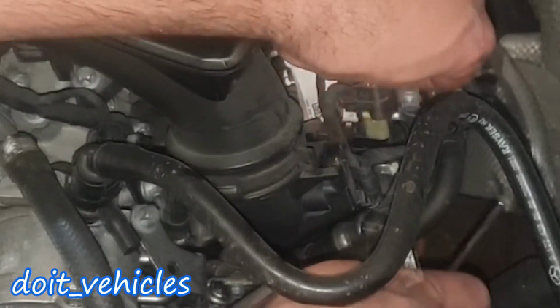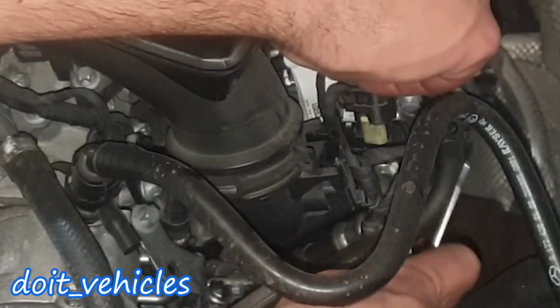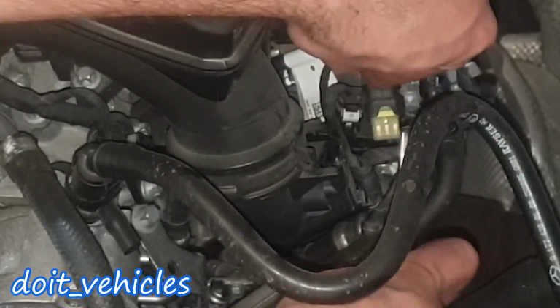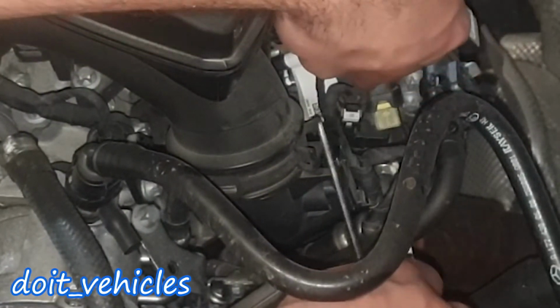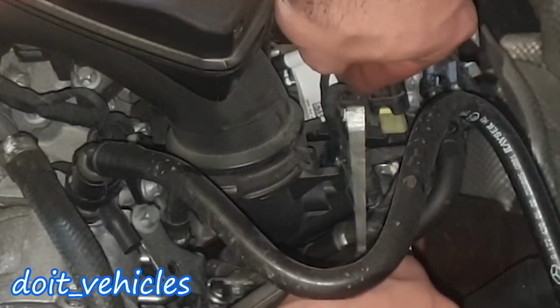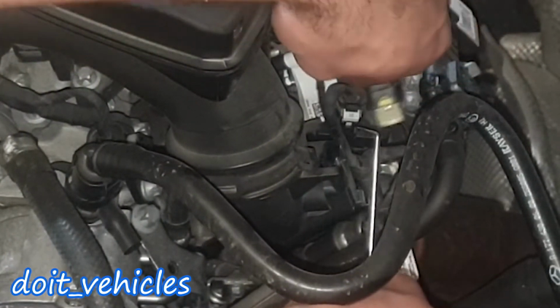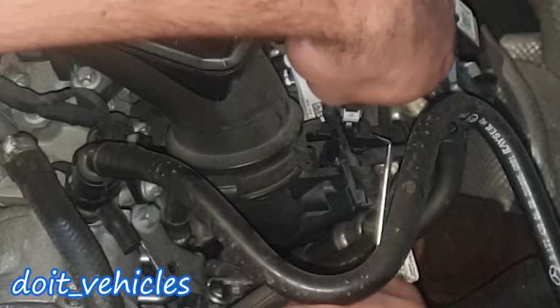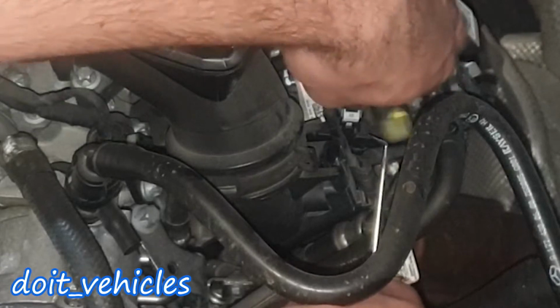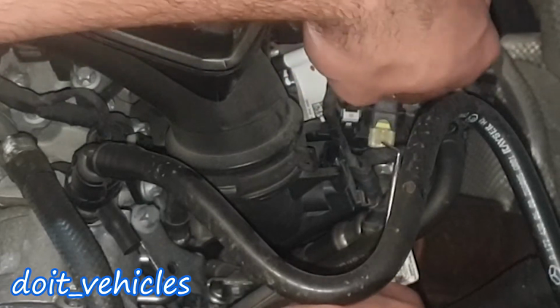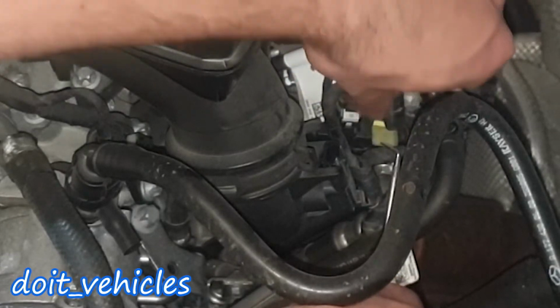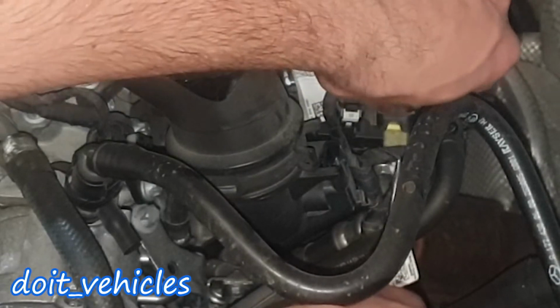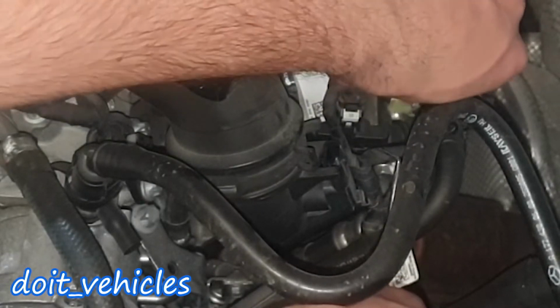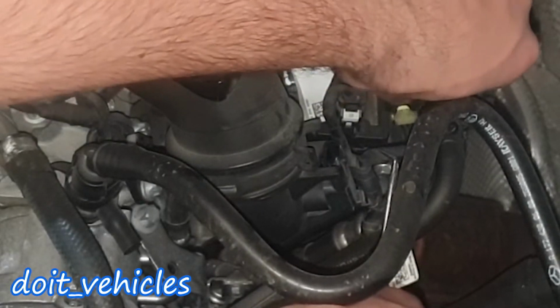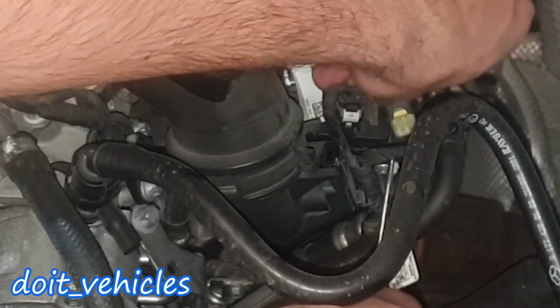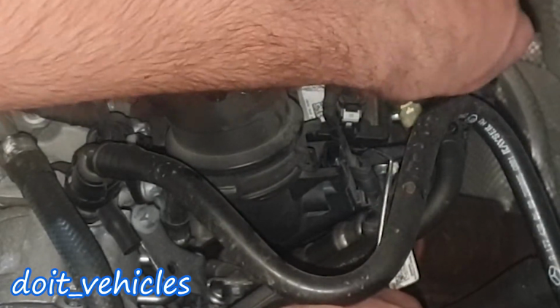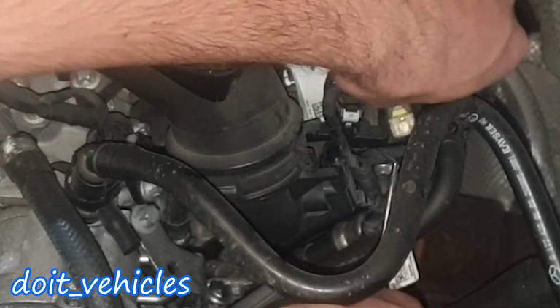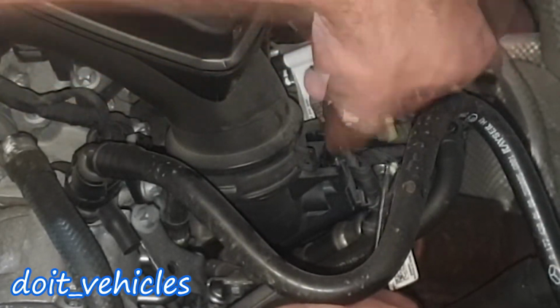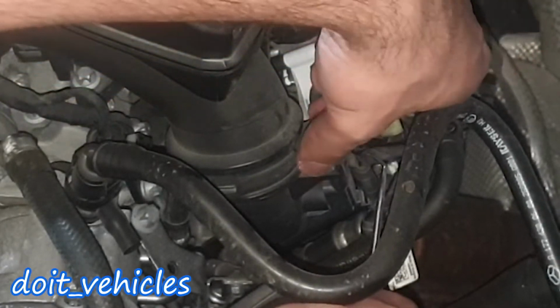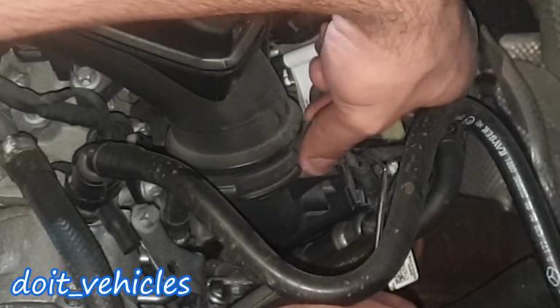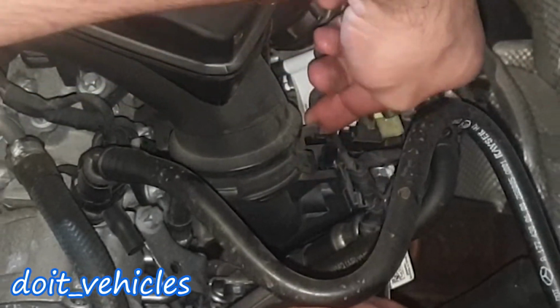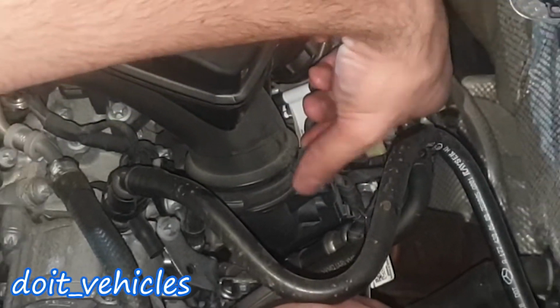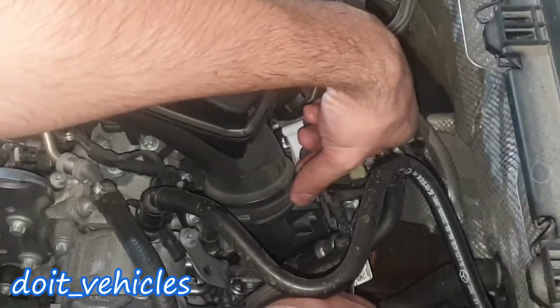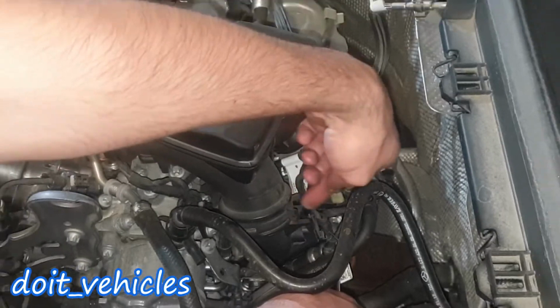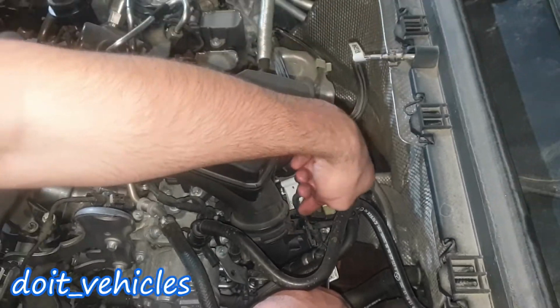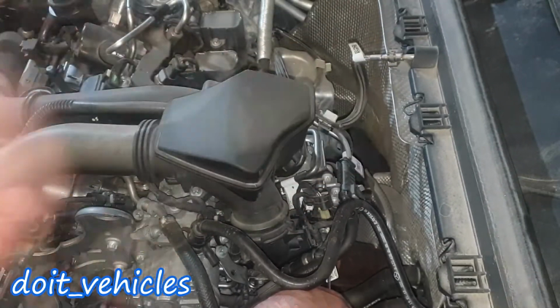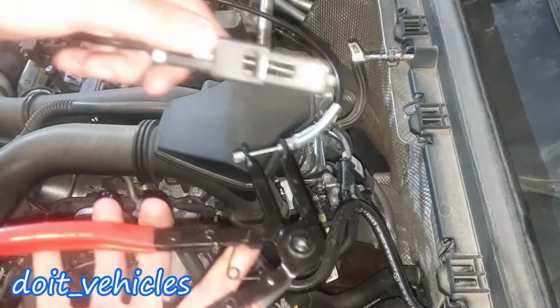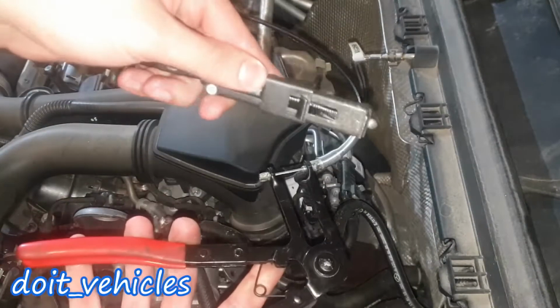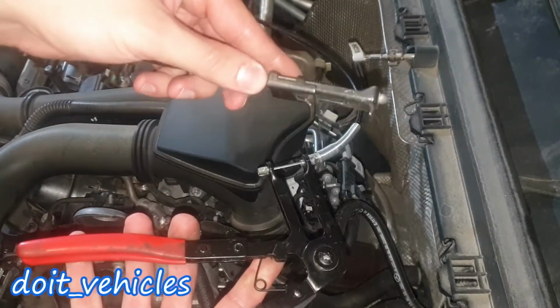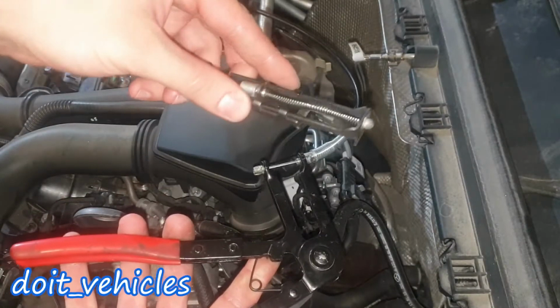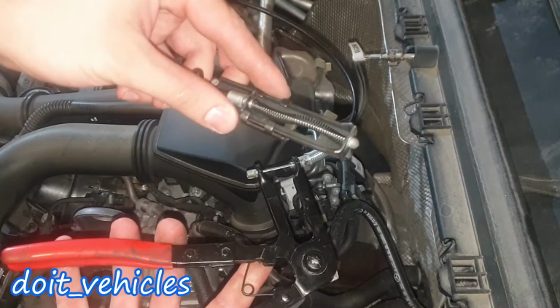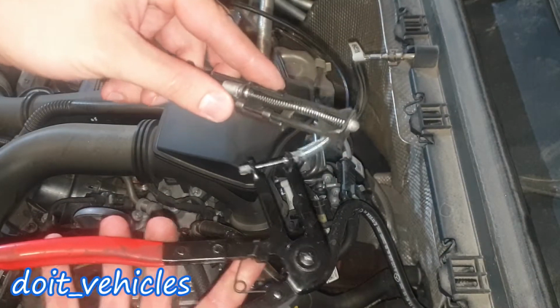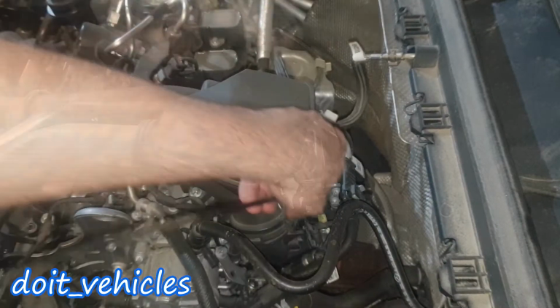You will need one of these picks because you need to unplug these small connectors around here. Now we get access to the hose clamp as you can see. I've got here my favorite hose clamp tool.